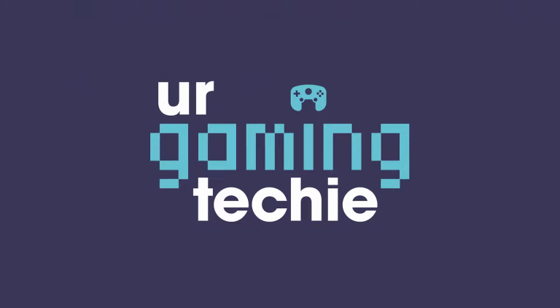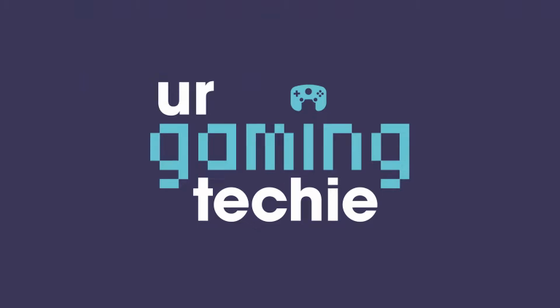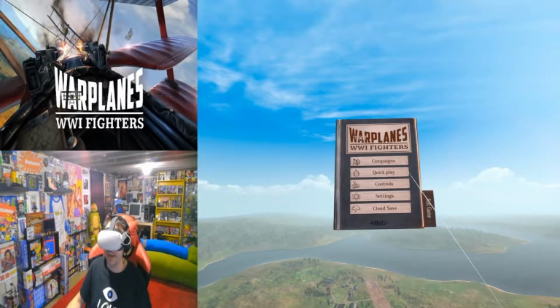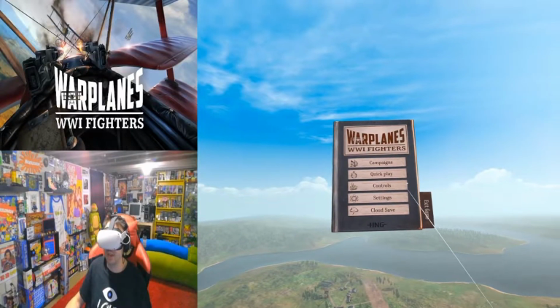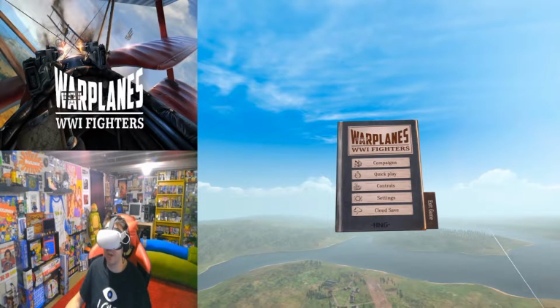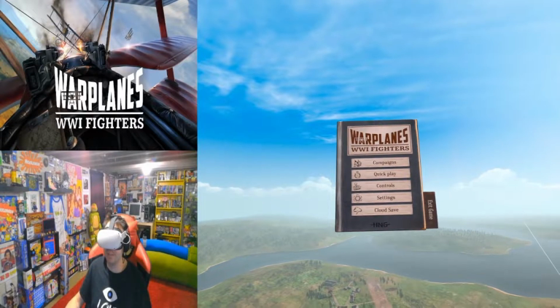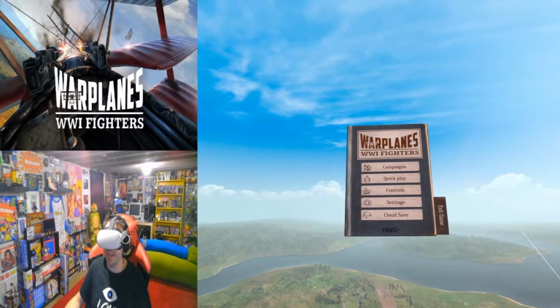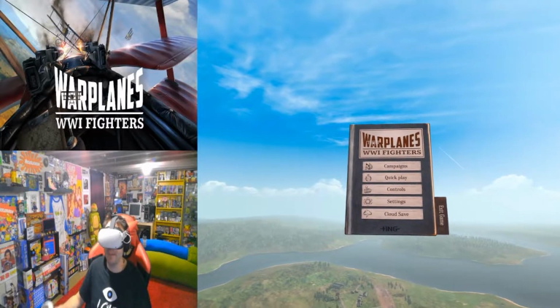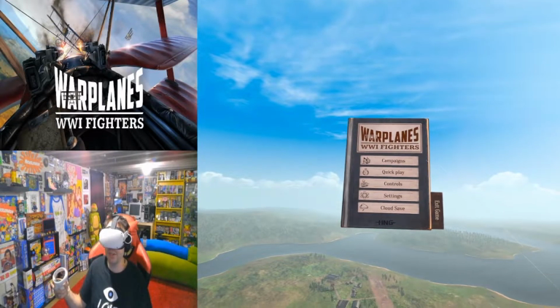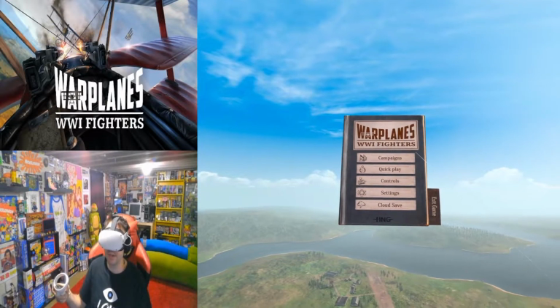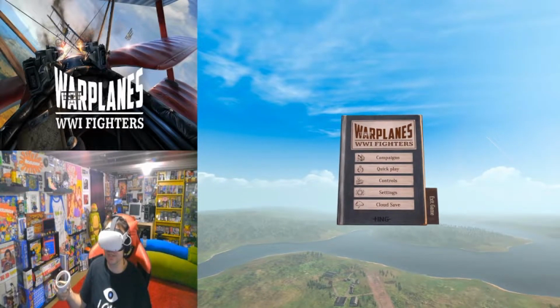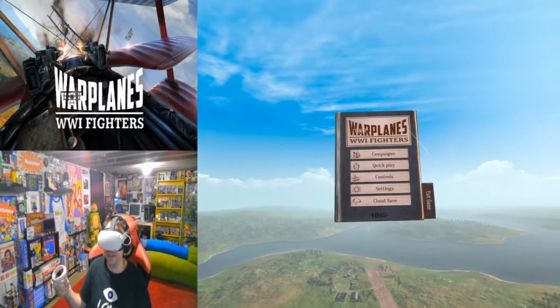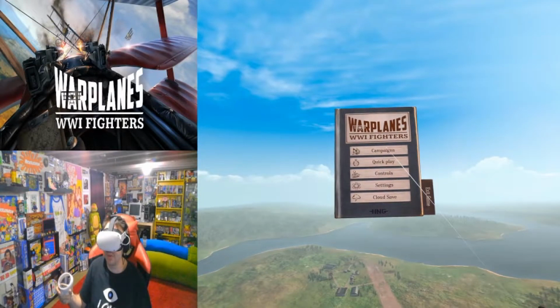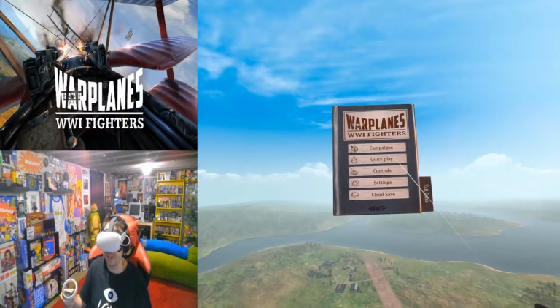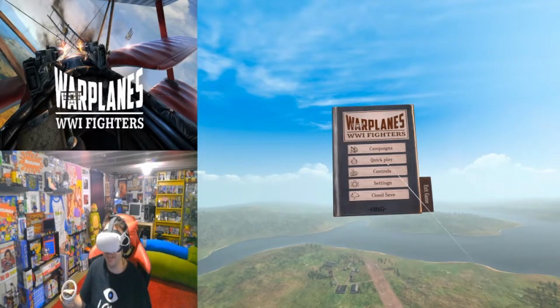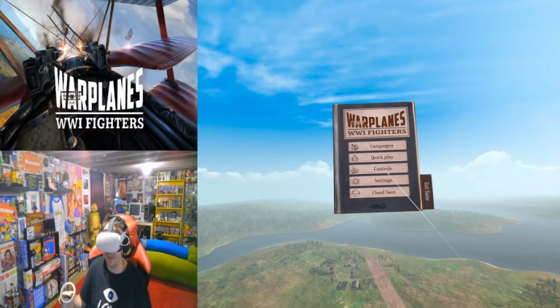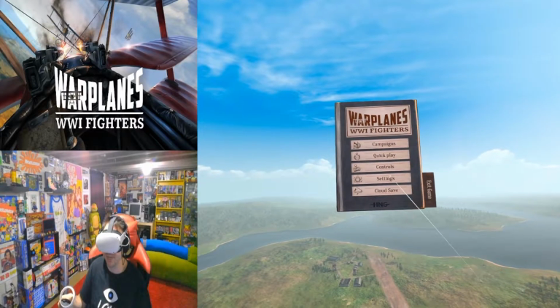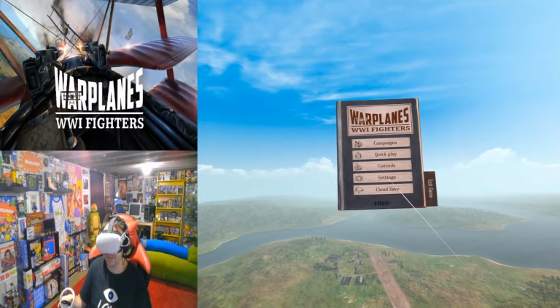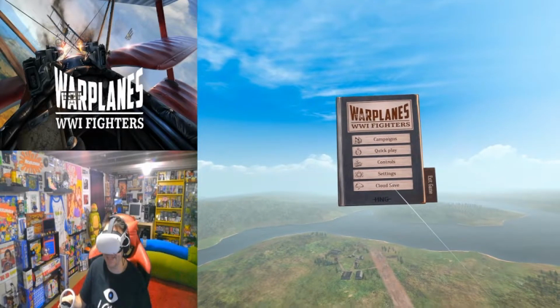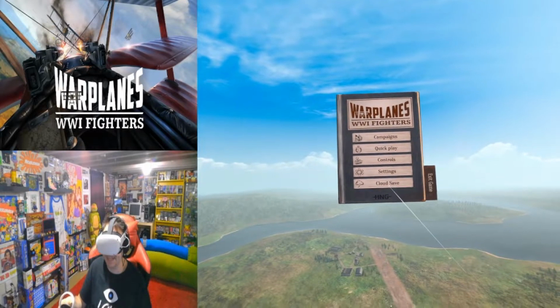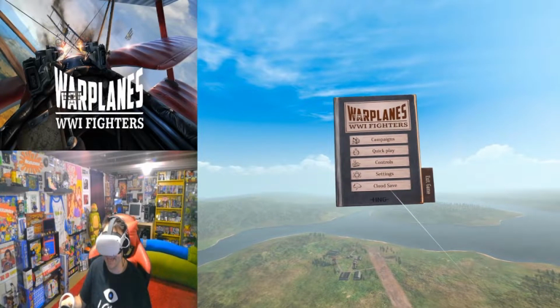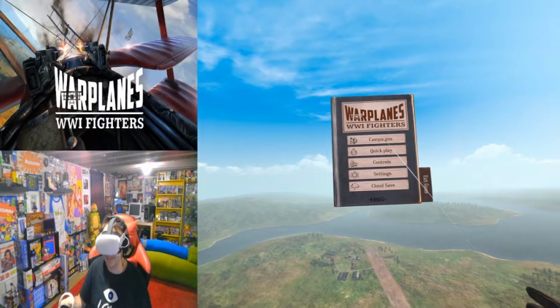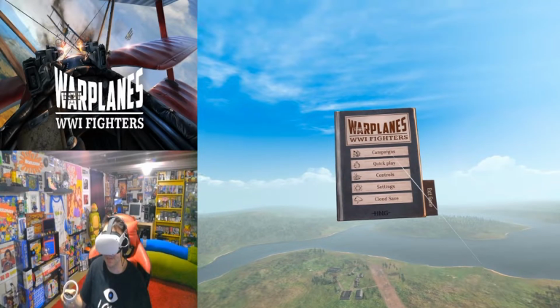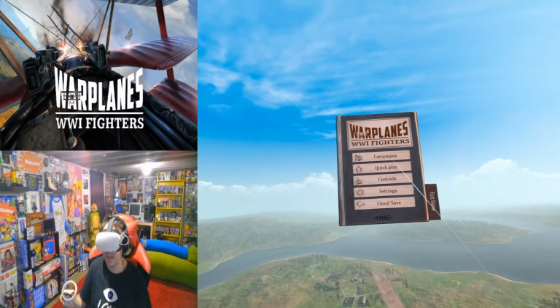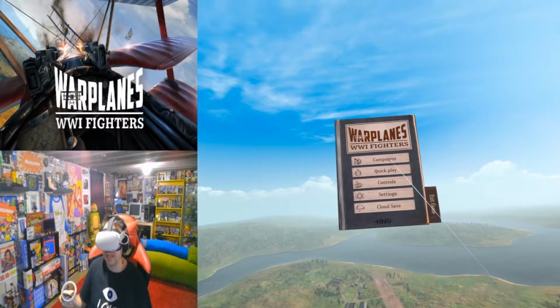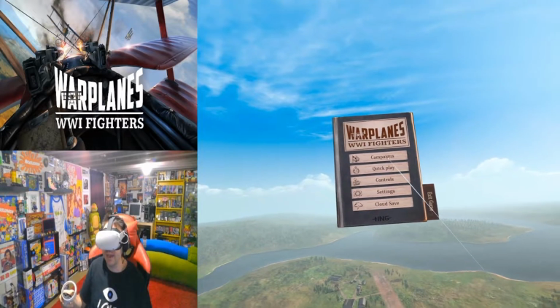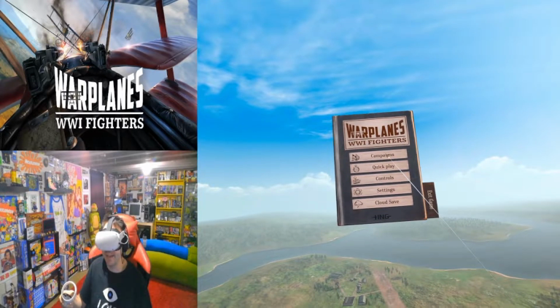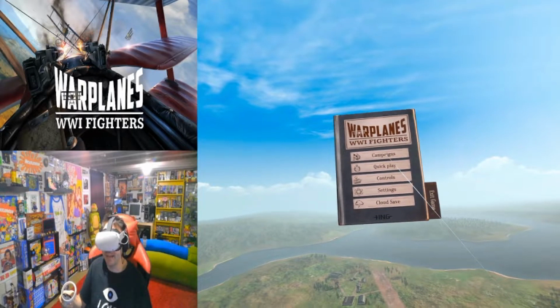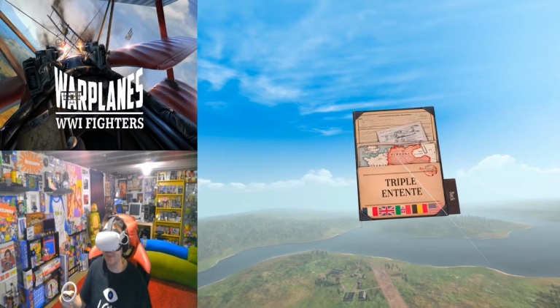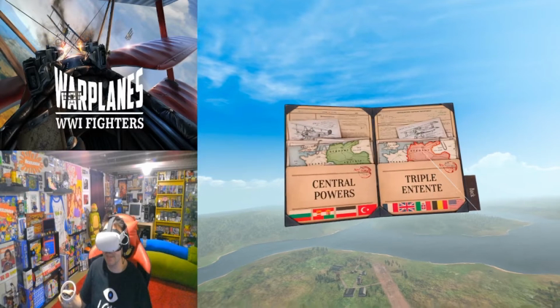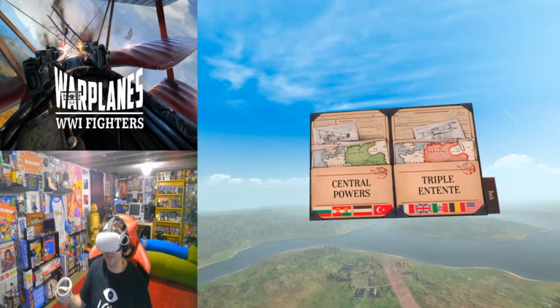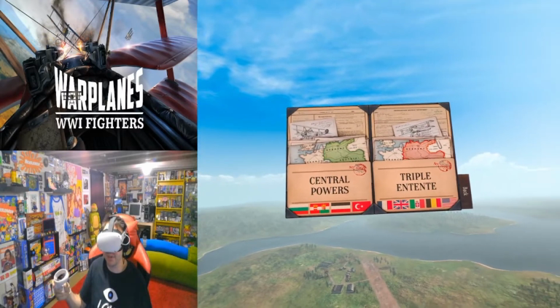Alright guys, here we are at the main menu. We can see we have campaign, quick play, controls, settings, and cloud save. Let's go ahead and dive into a campaign.